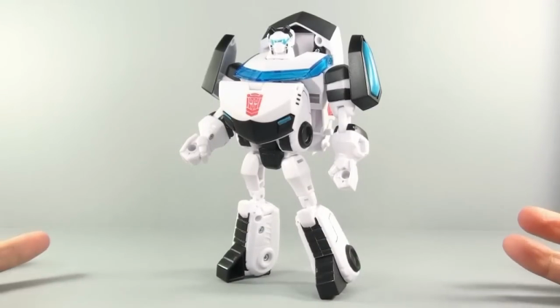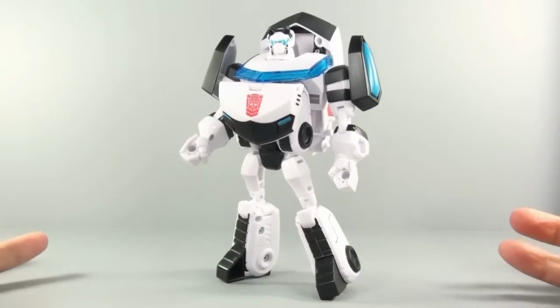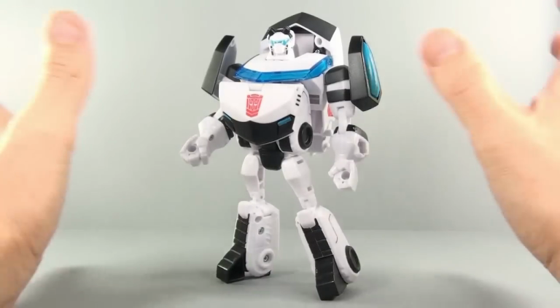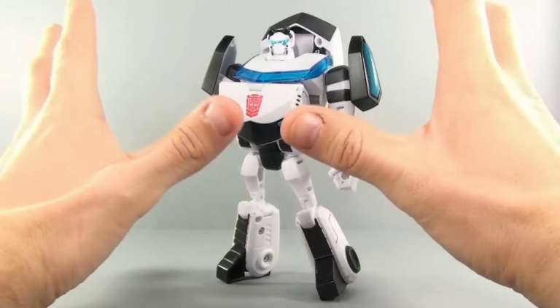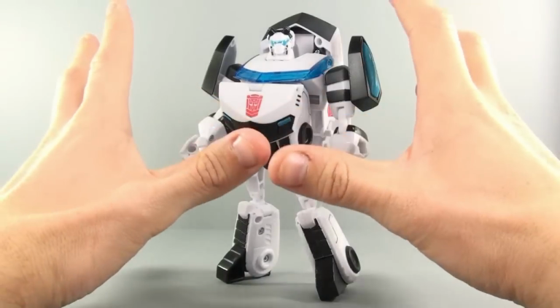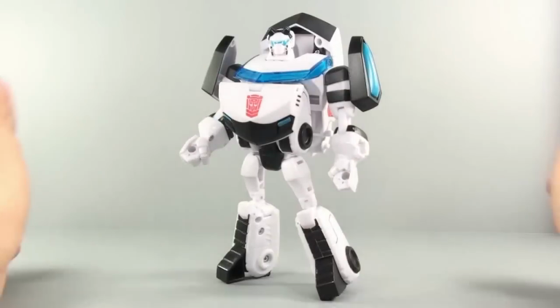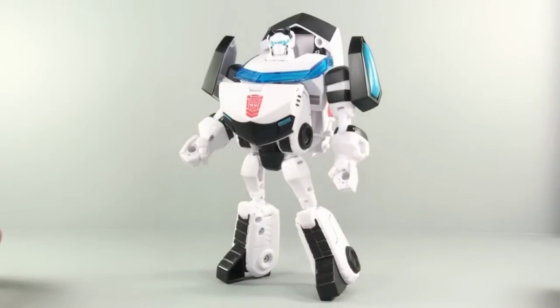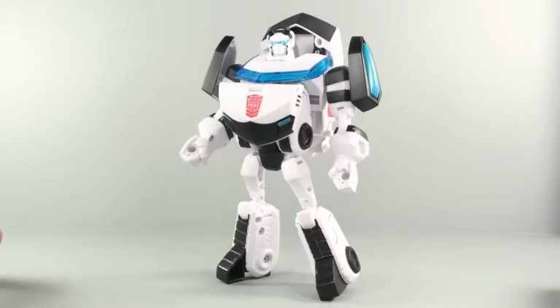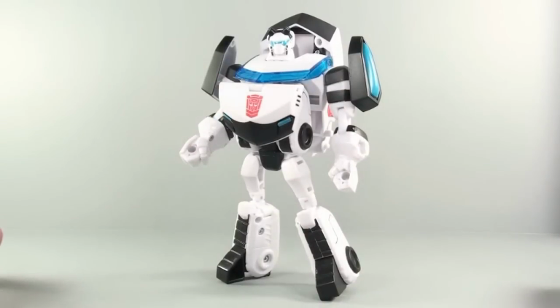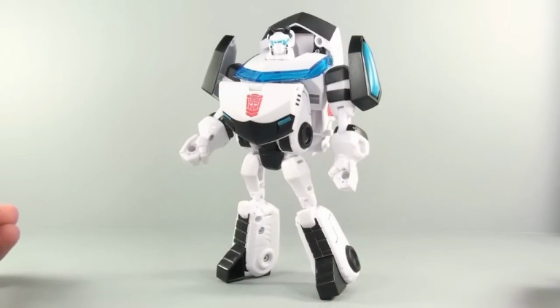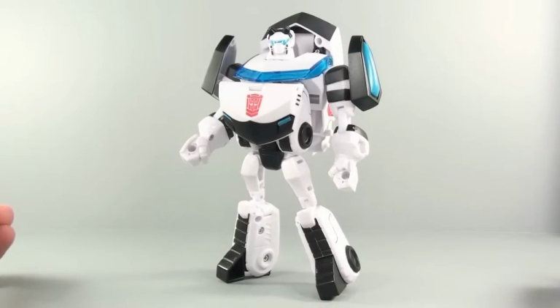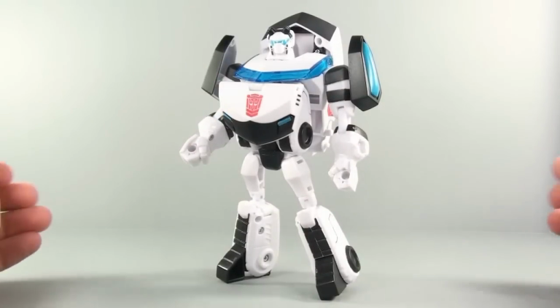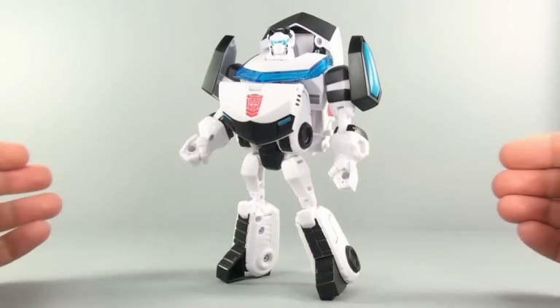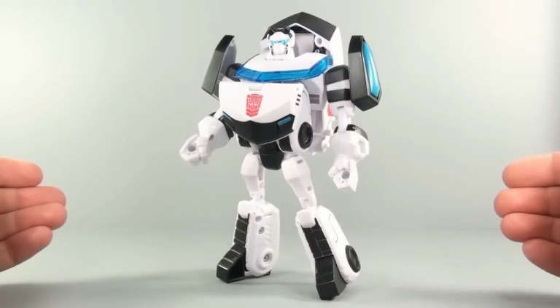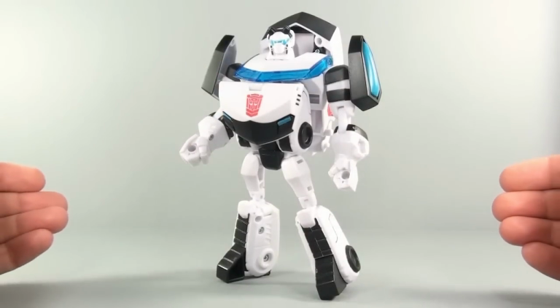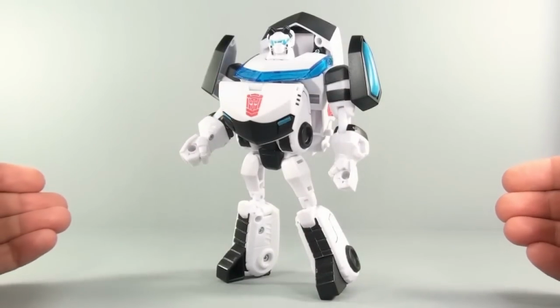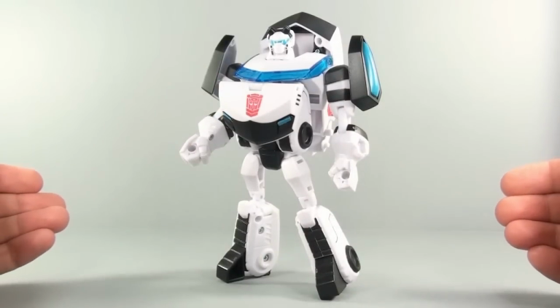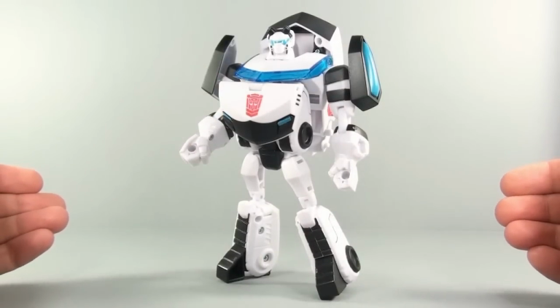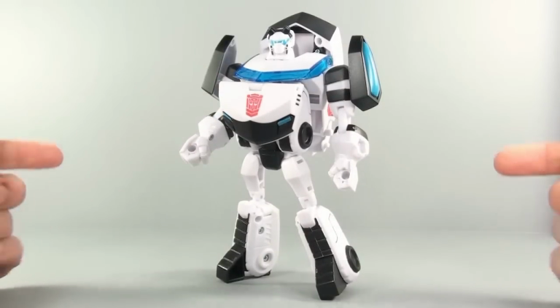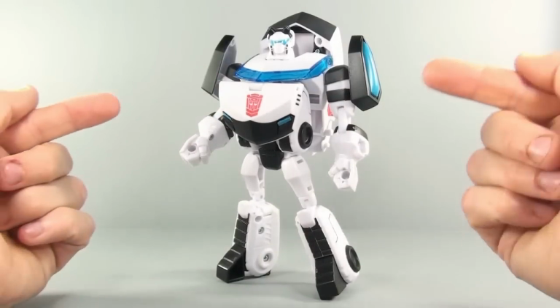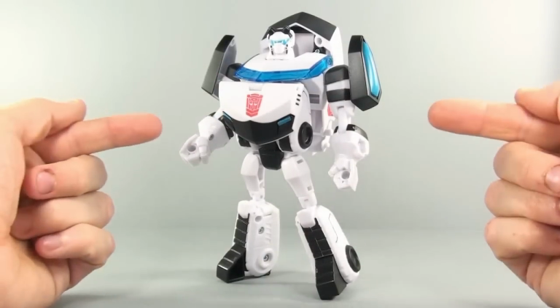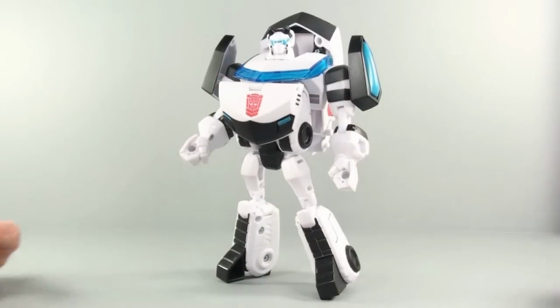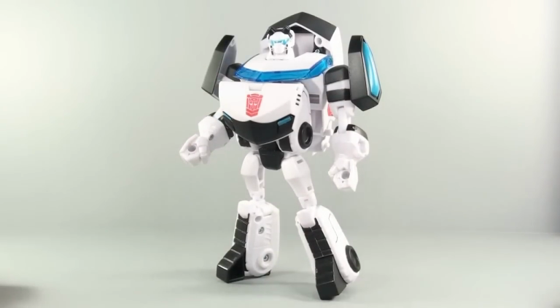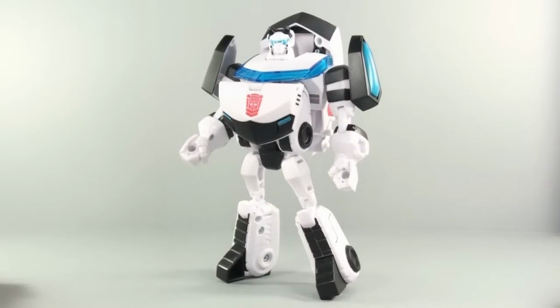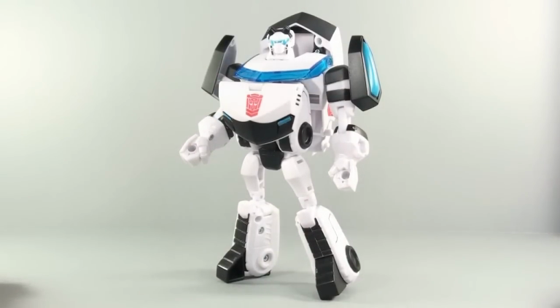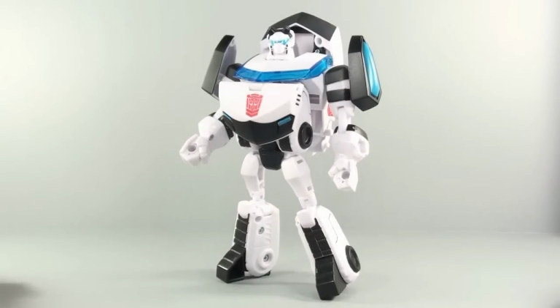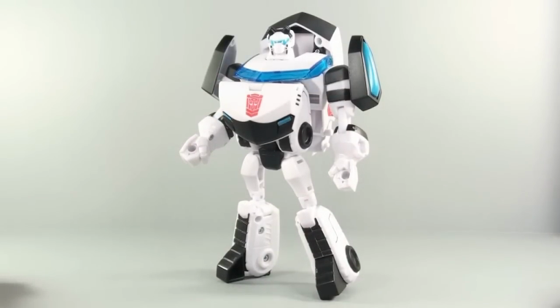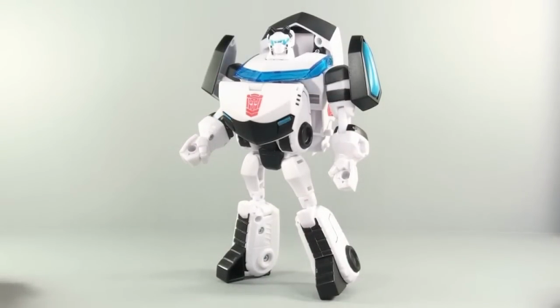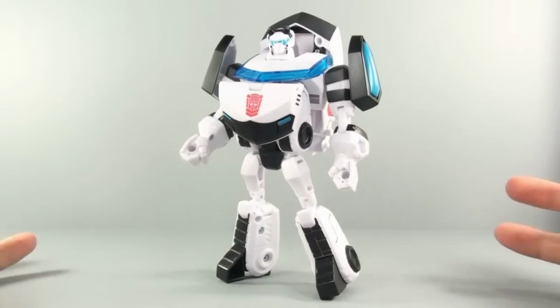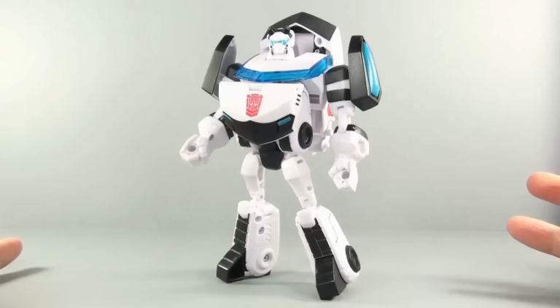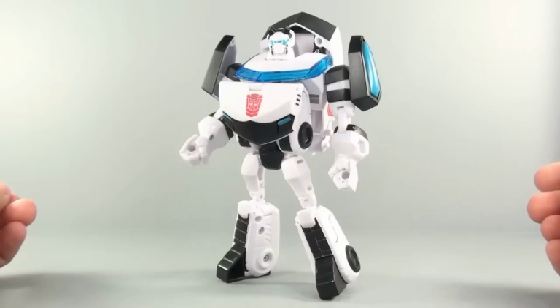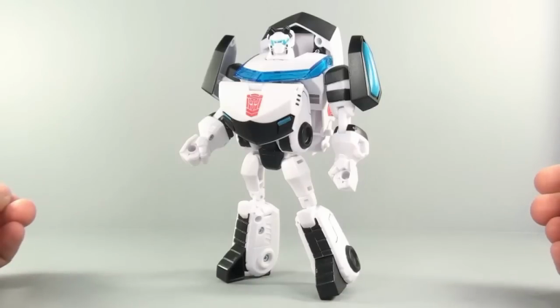For $89, you got three of these guys. And if you are into army building, these are definitely the figures that you're going to want to pick up at some point in time.